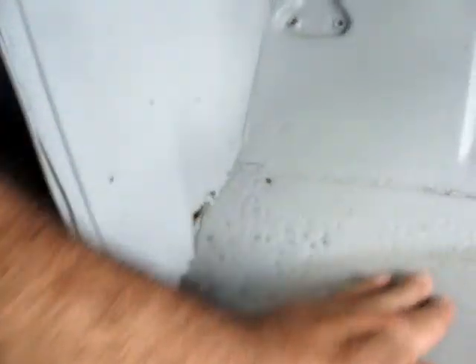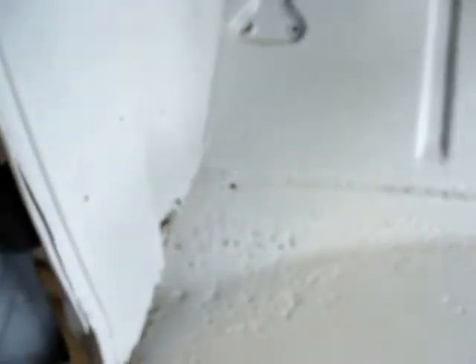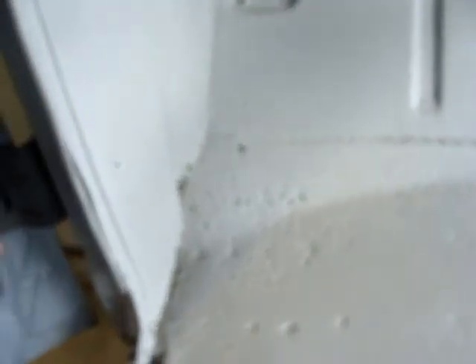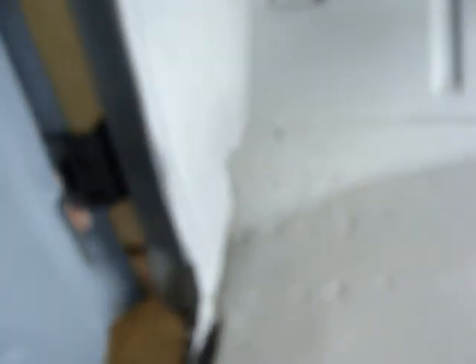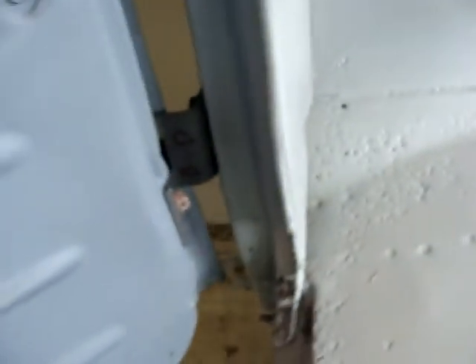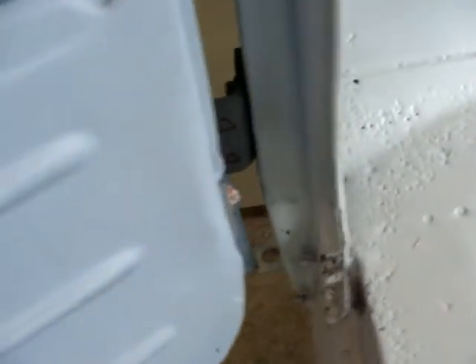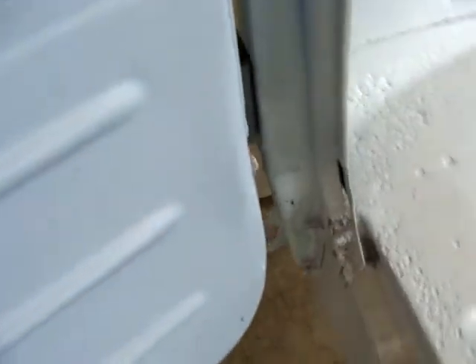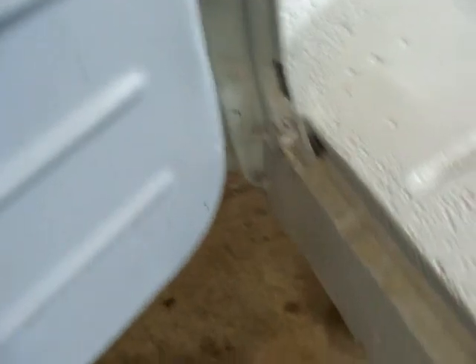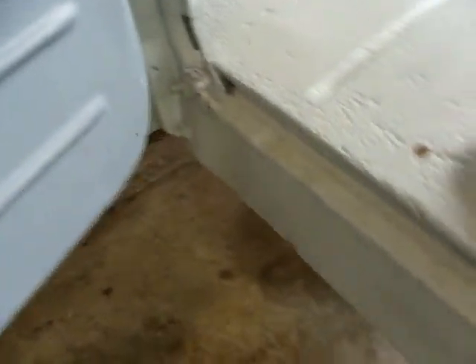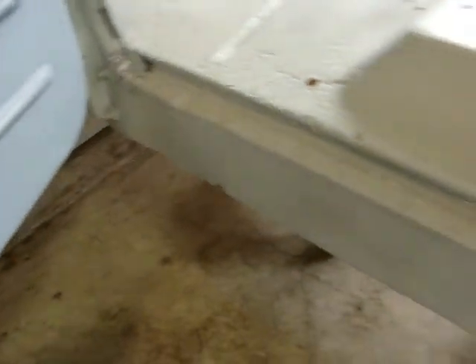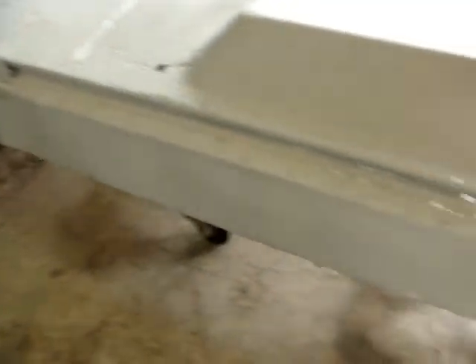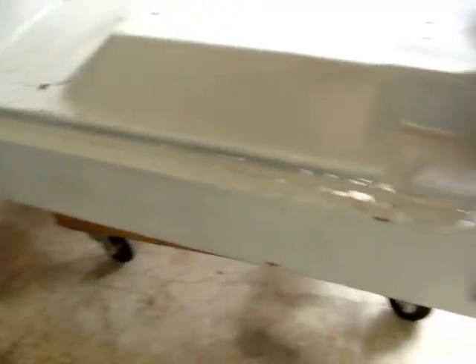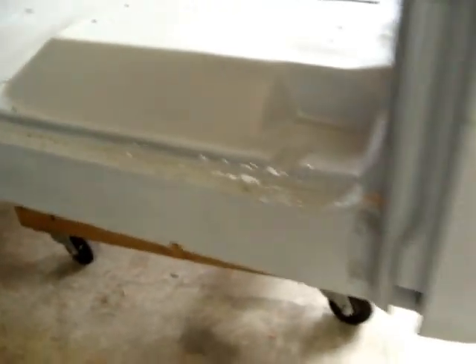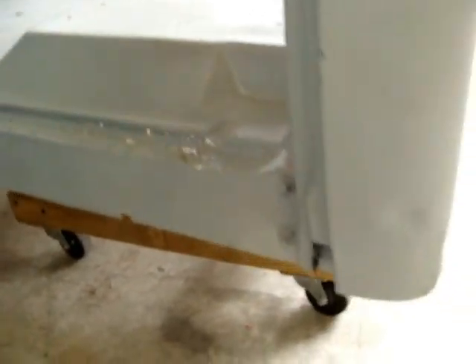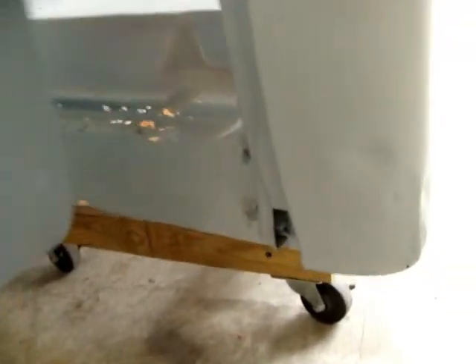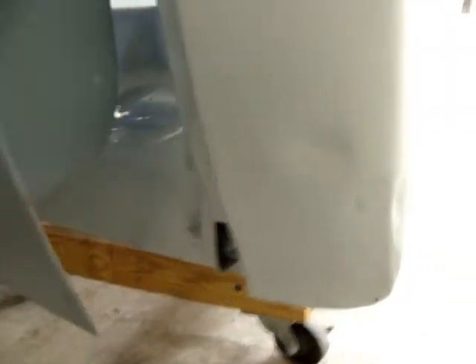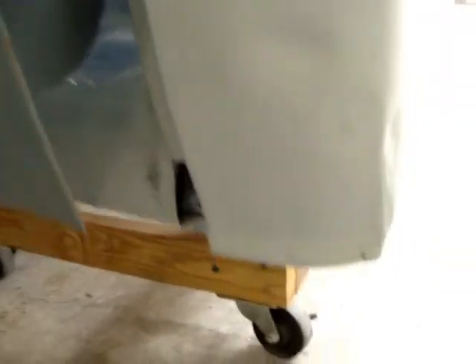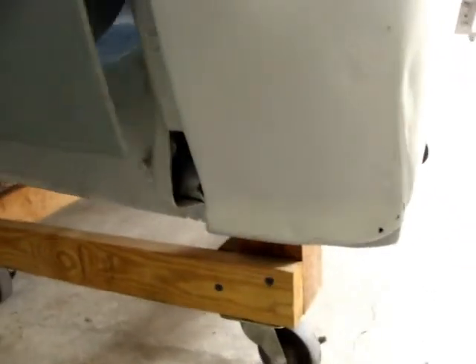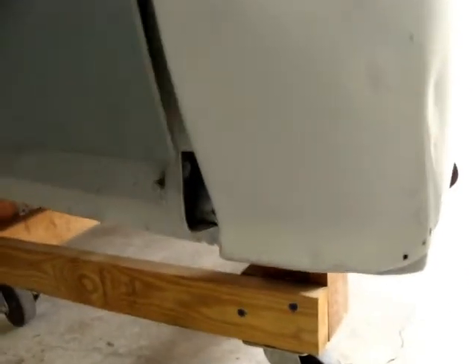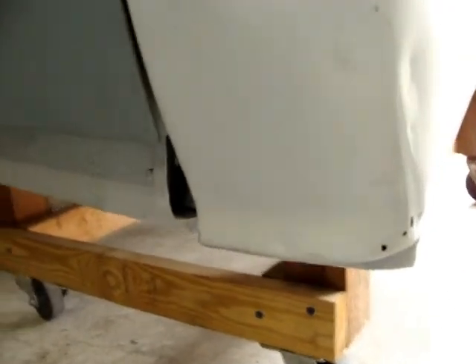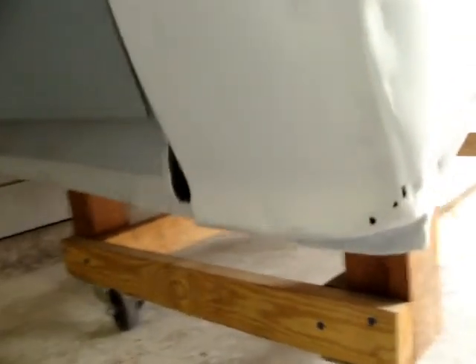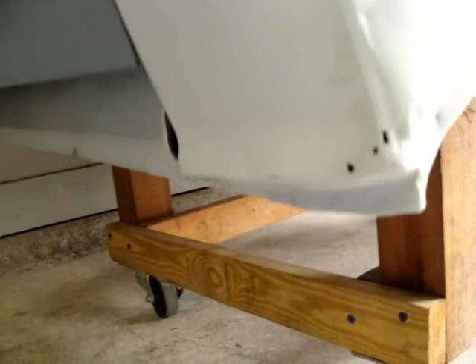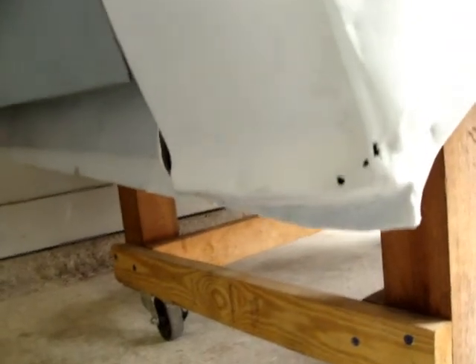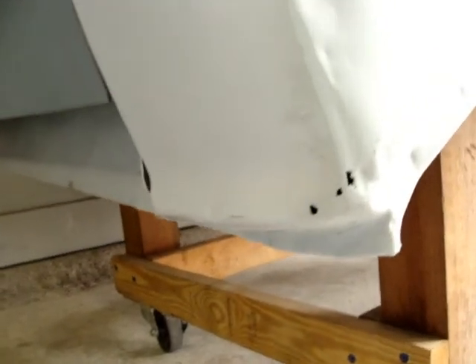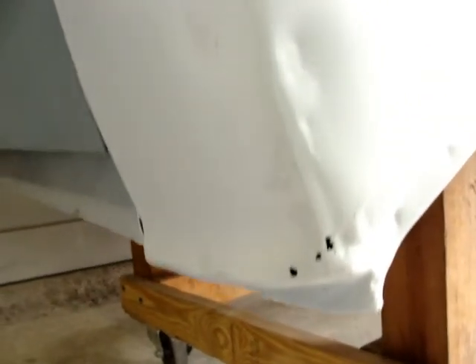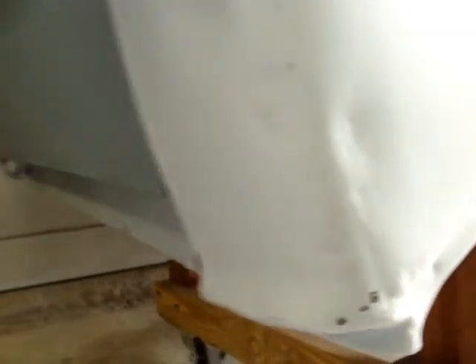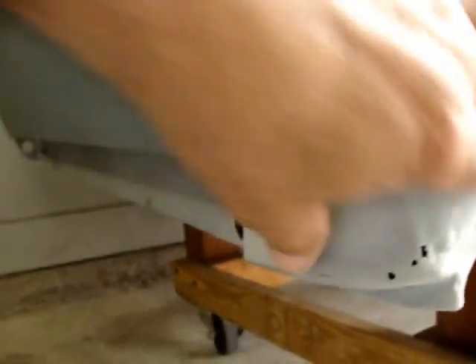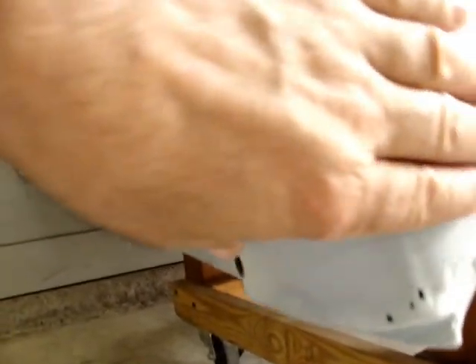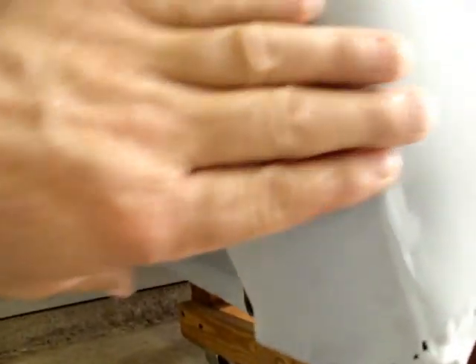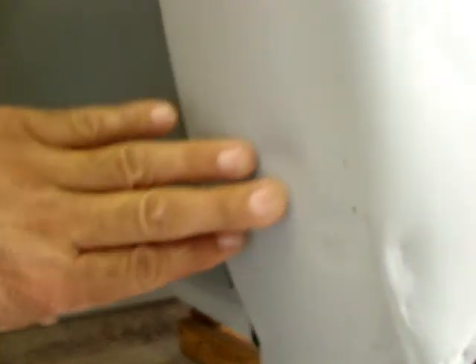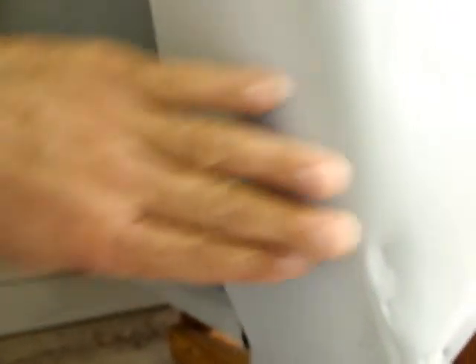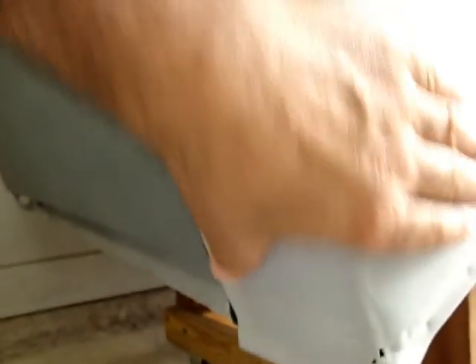Patch that in. And the cab corners got rust right here. I'll be cutting this out somewhere along in this area.